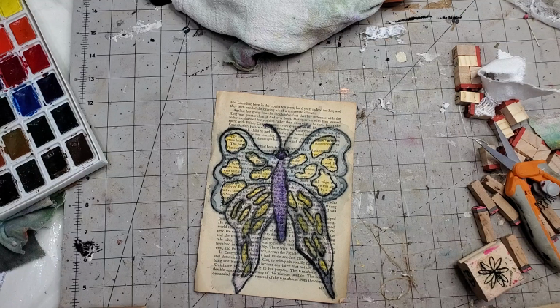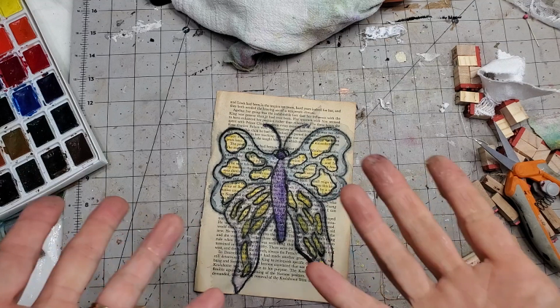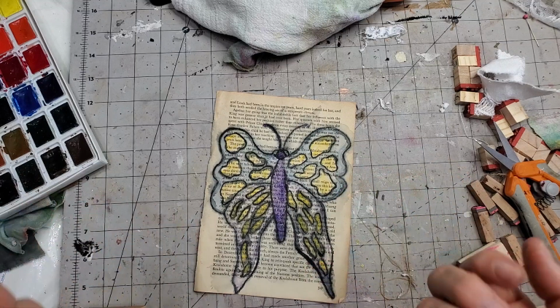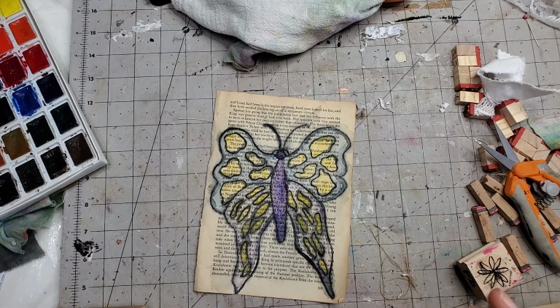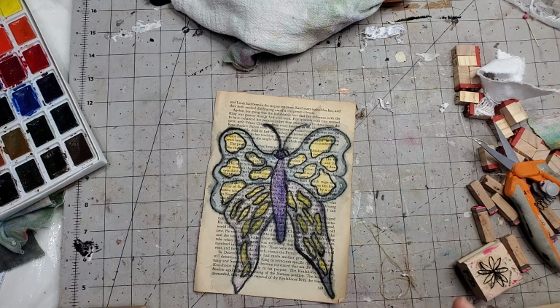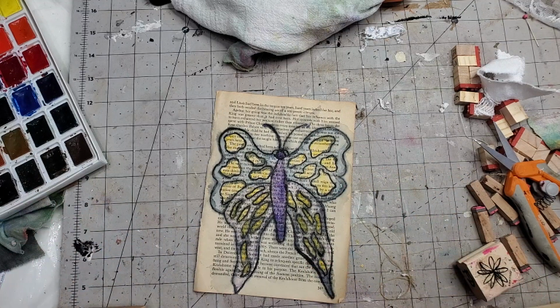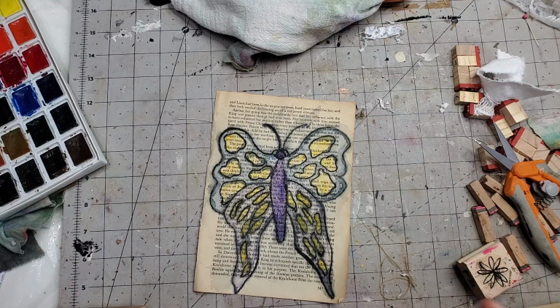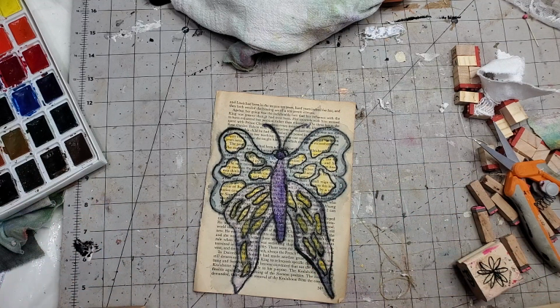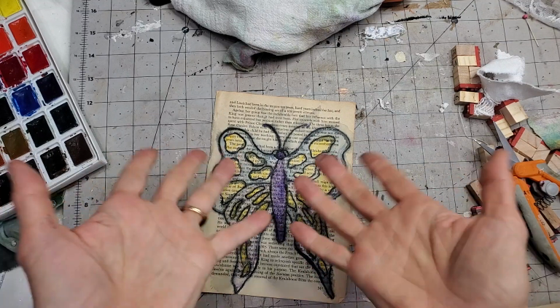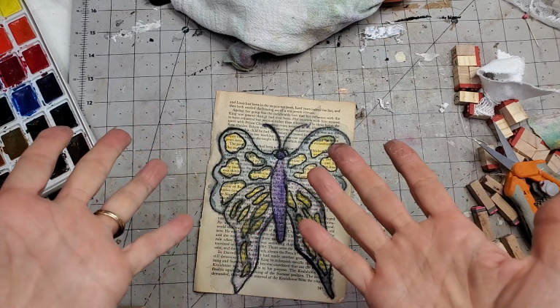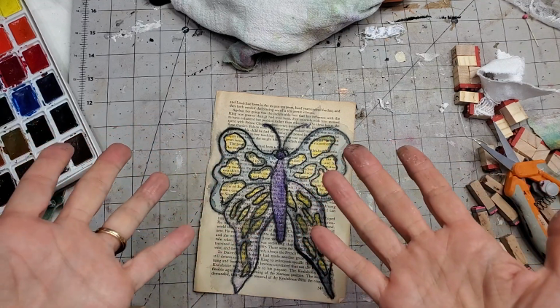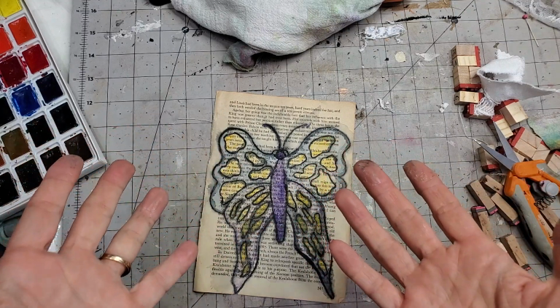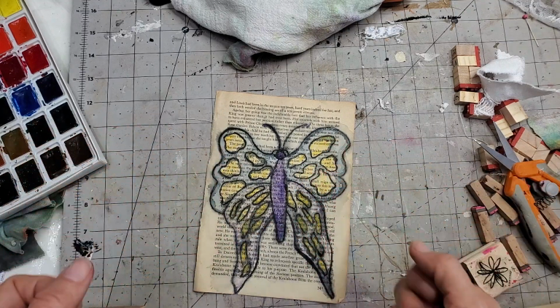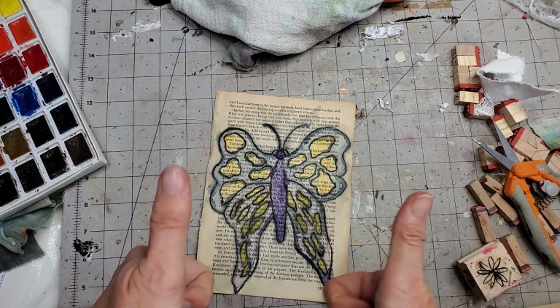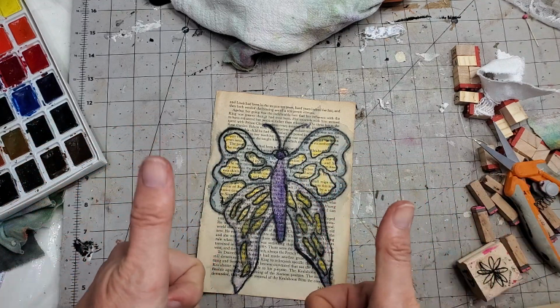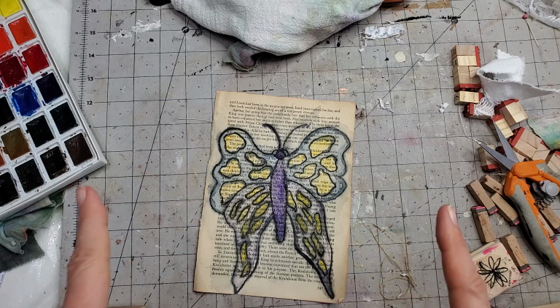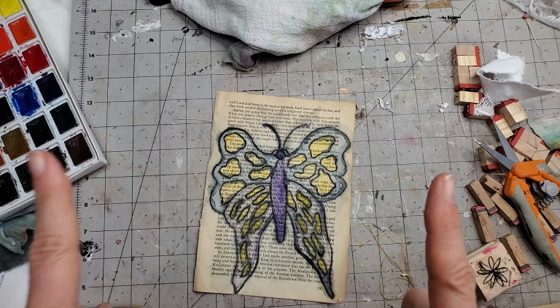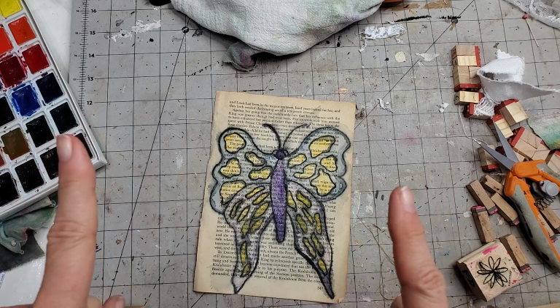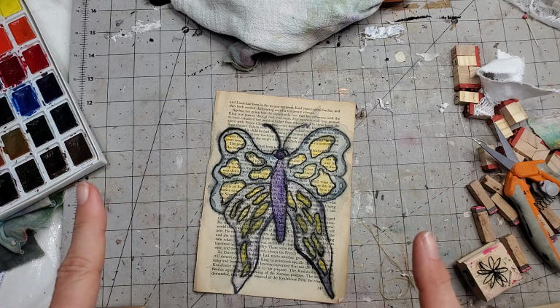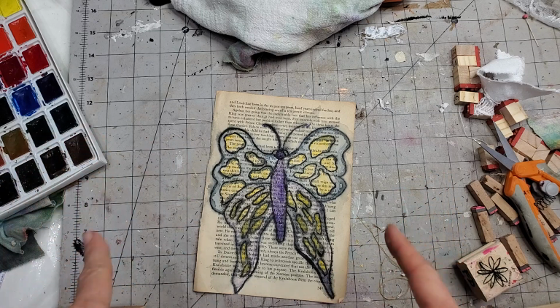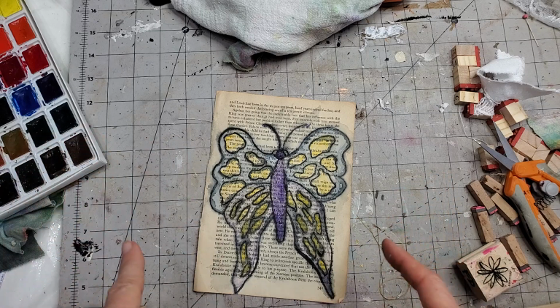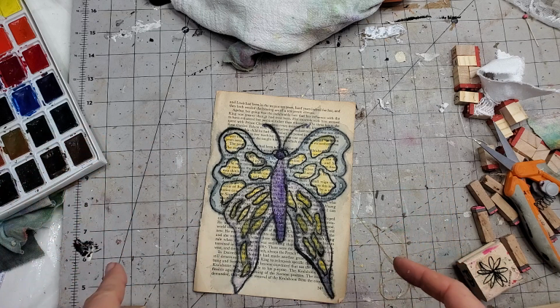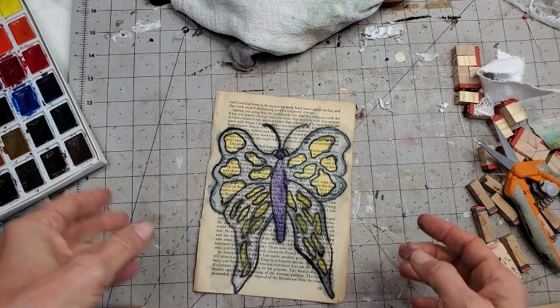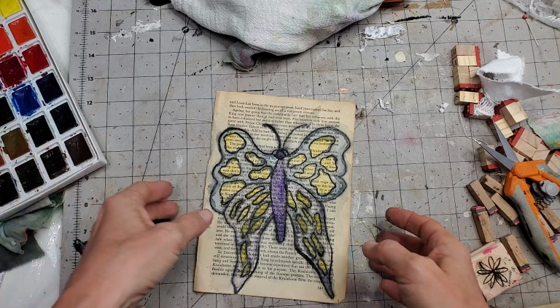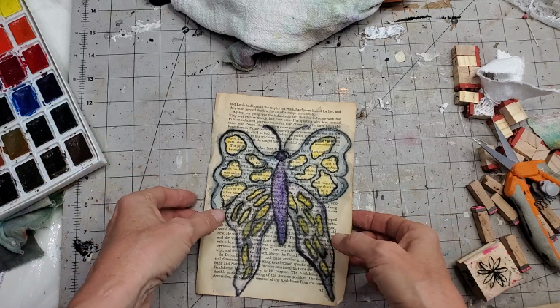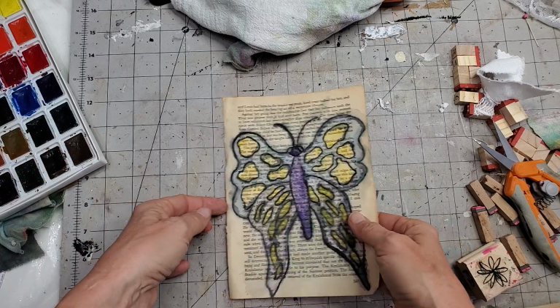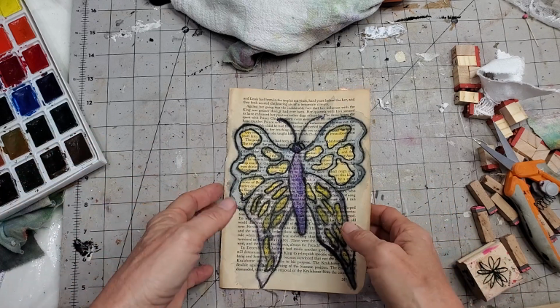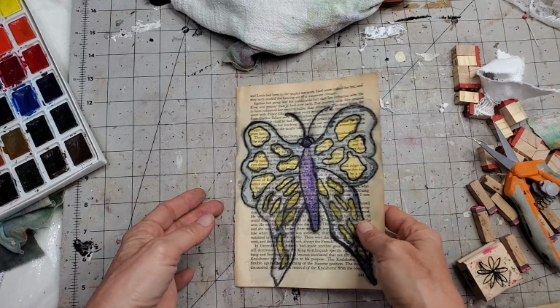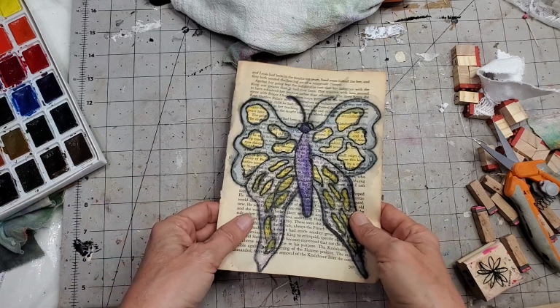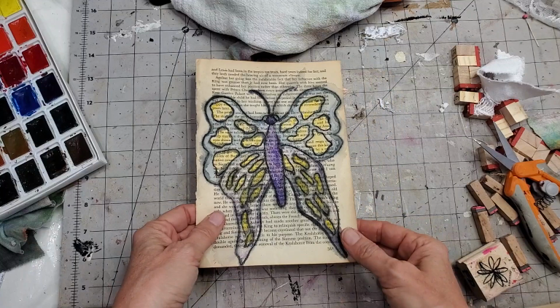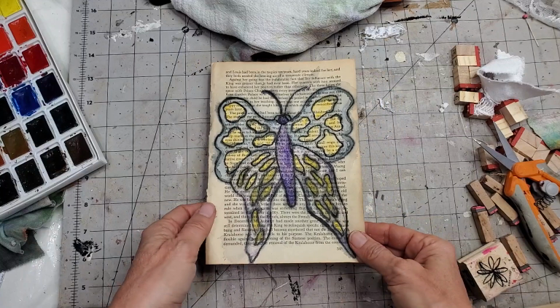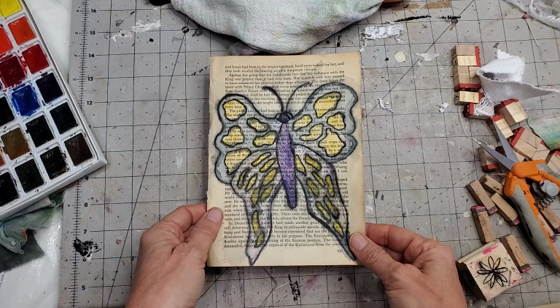Hey everybody, this is Pam at the Paper Outpost. Today I wanted to show you some ideas with book pages that you can use inside your journals.